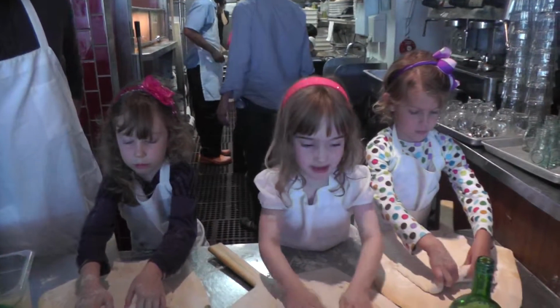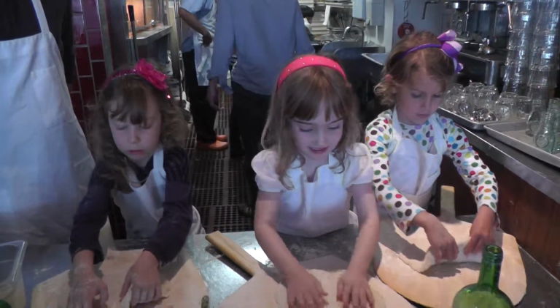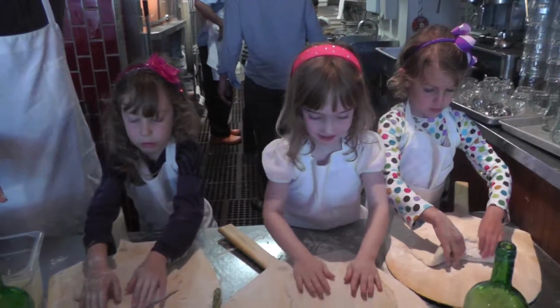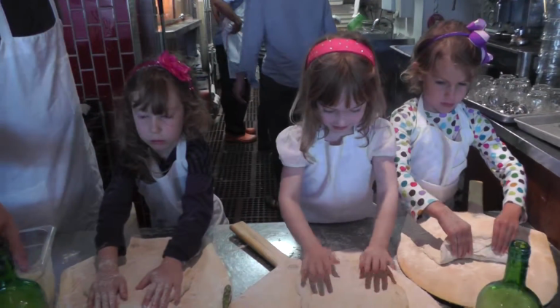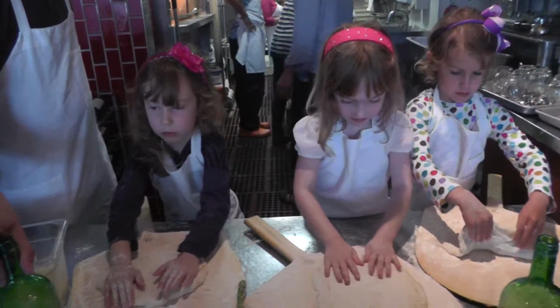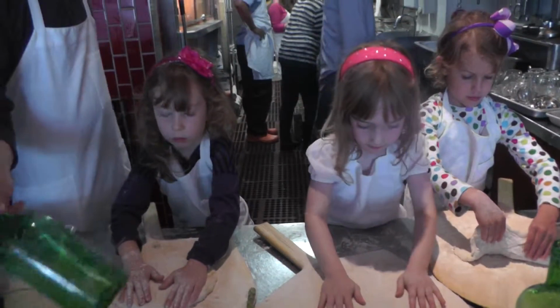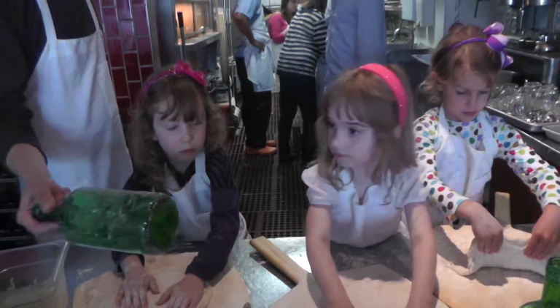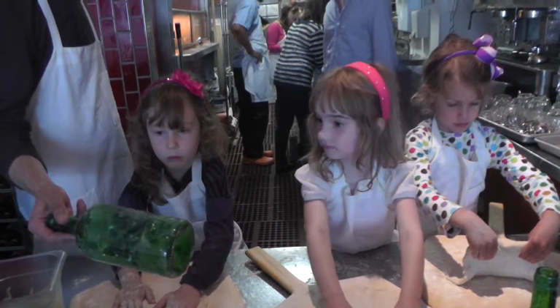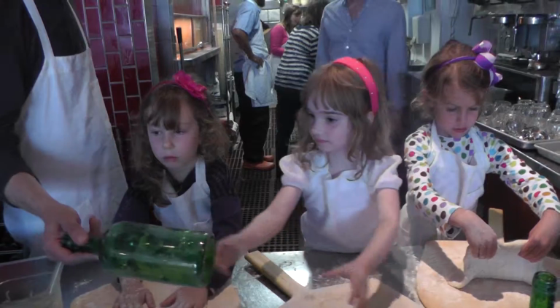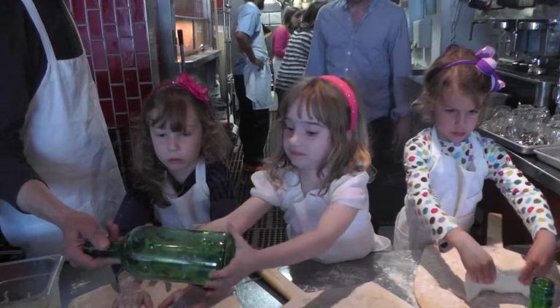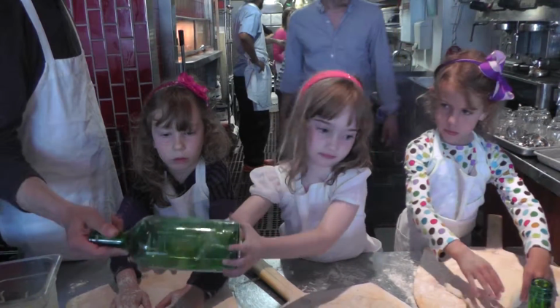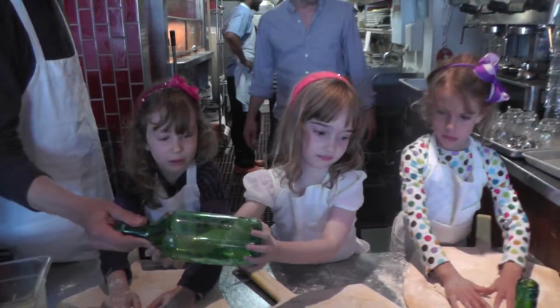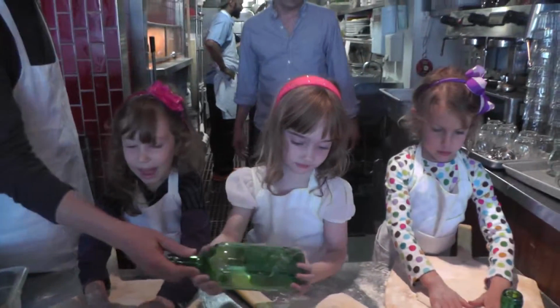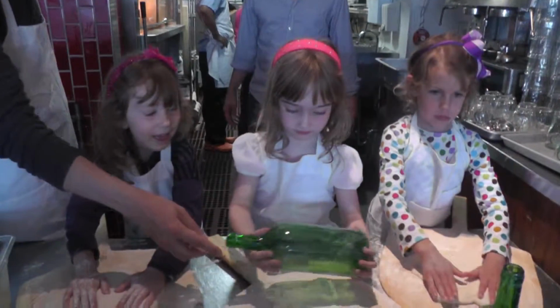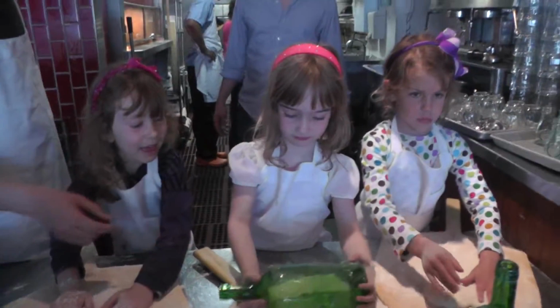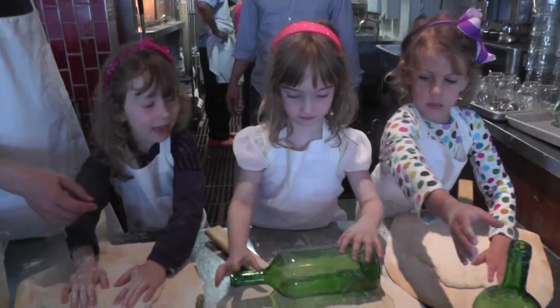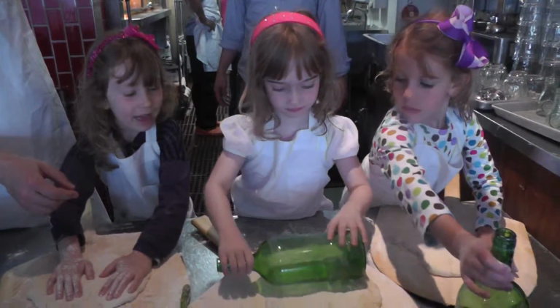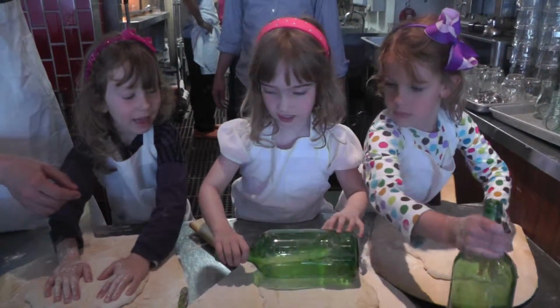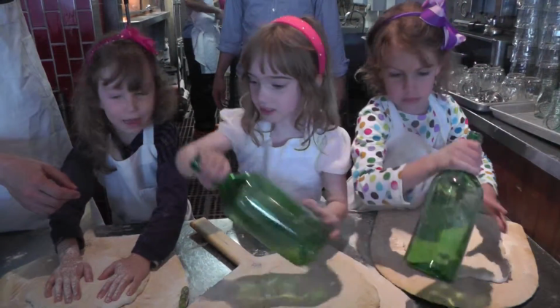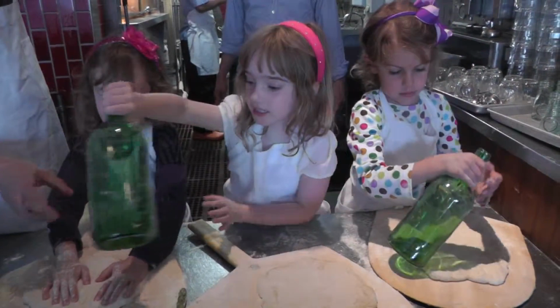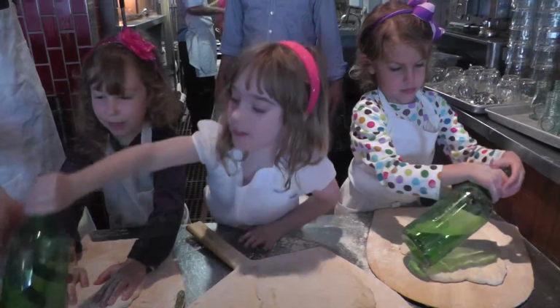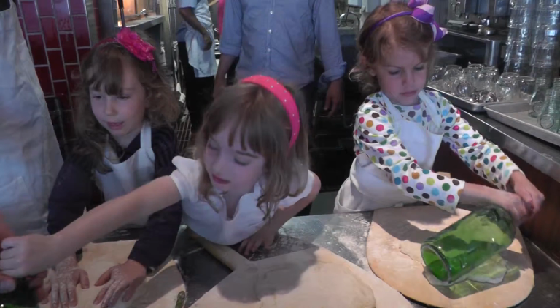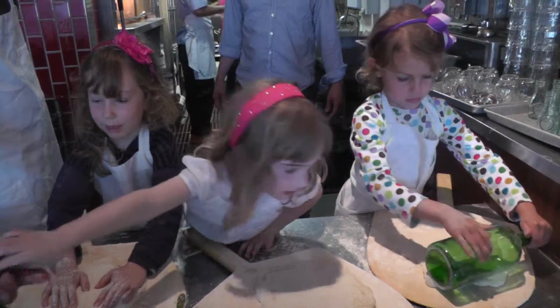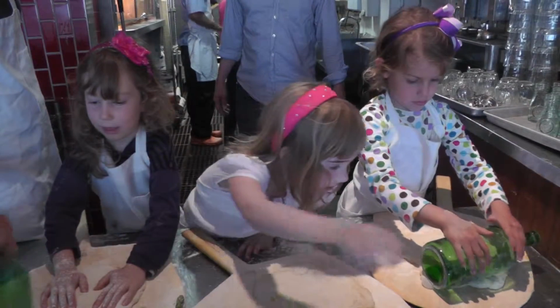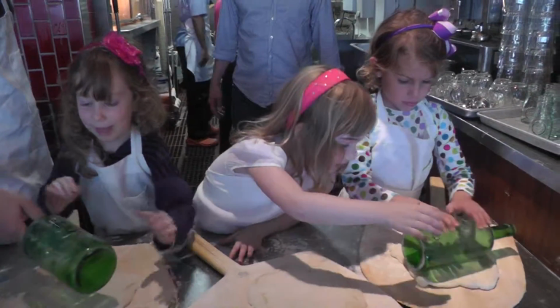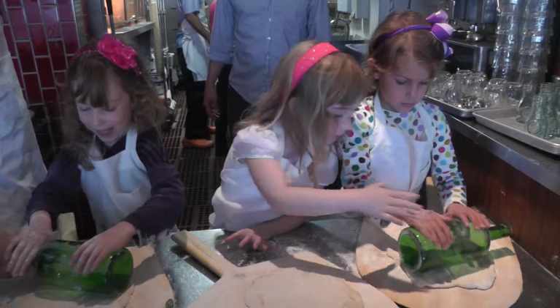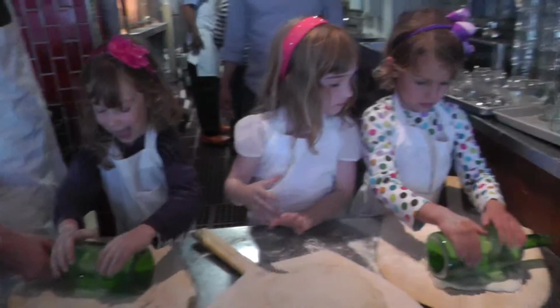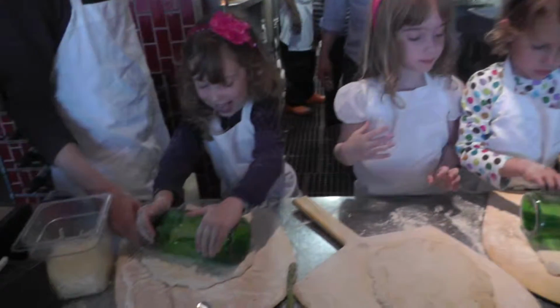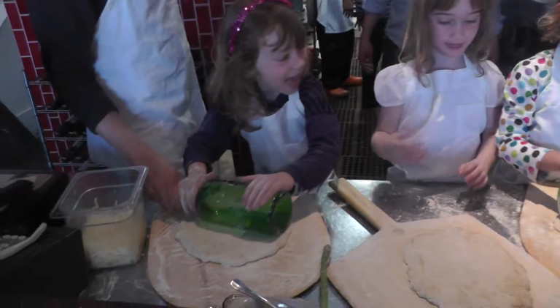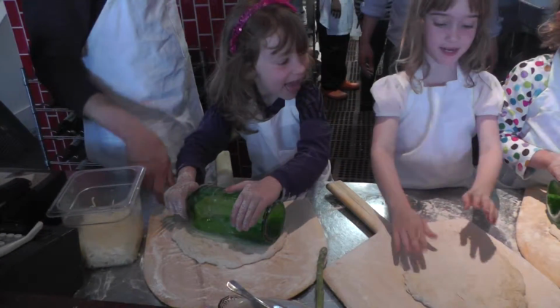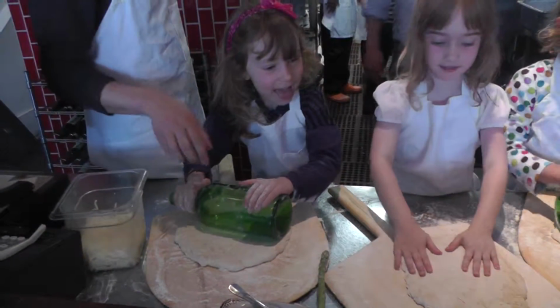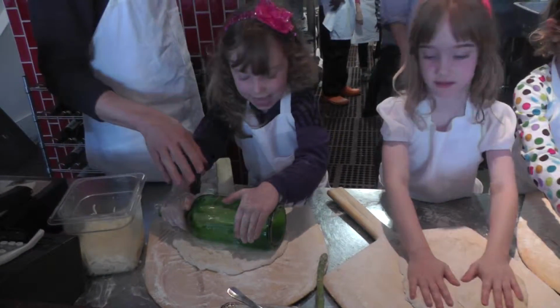Oh, you know, I think if you use this bottle, you could roll it like a pin and get it really flat. Oh, here we go. We're going to have to share.